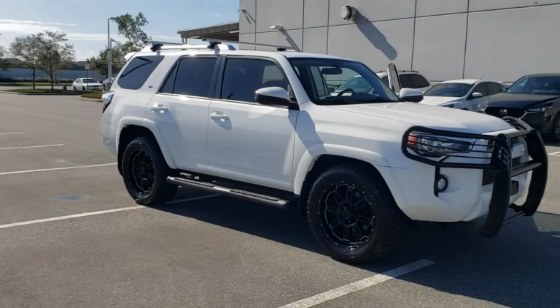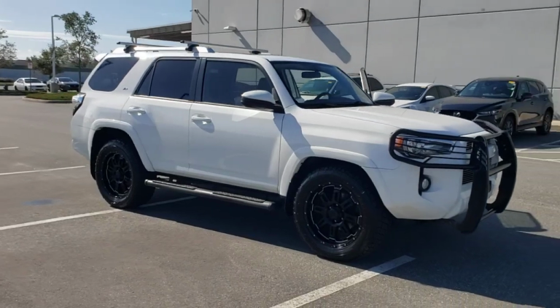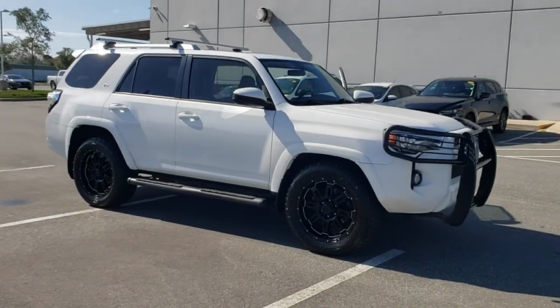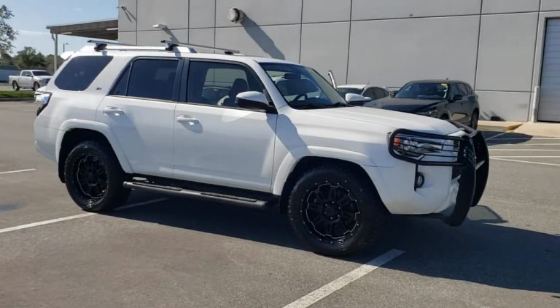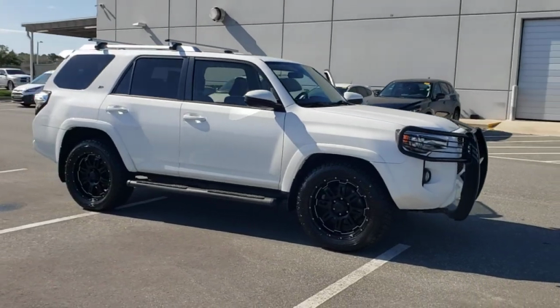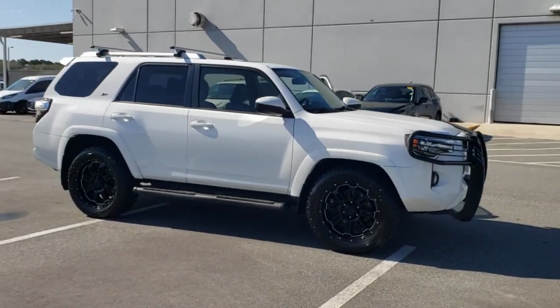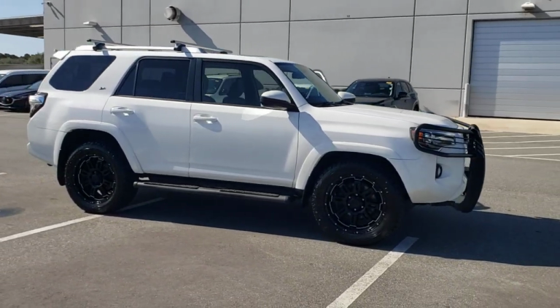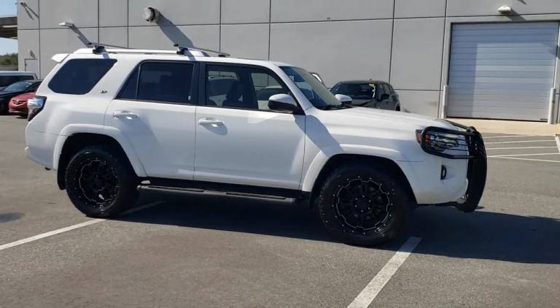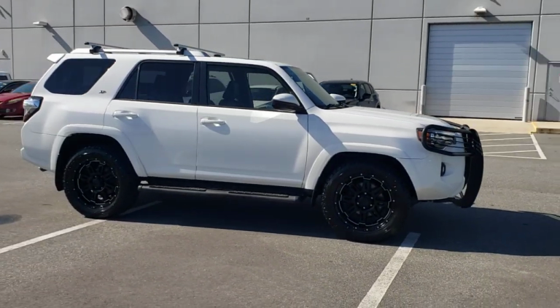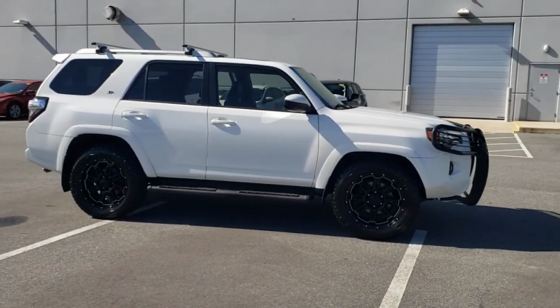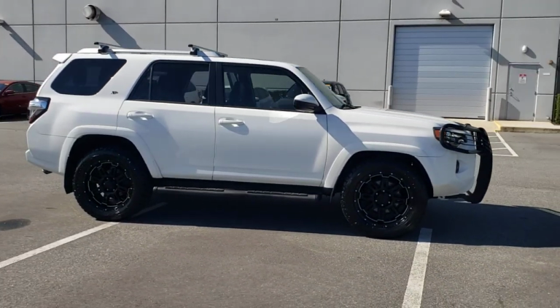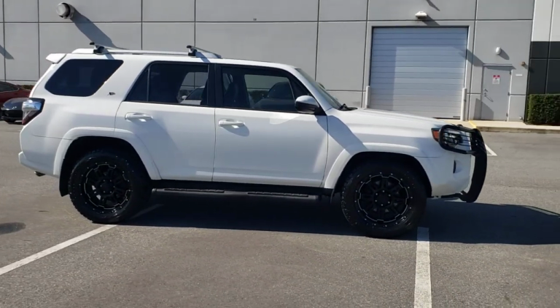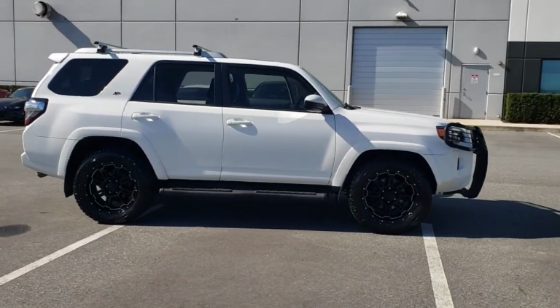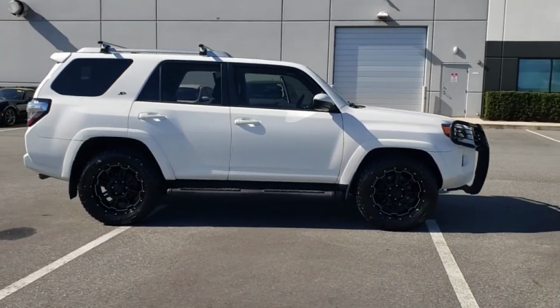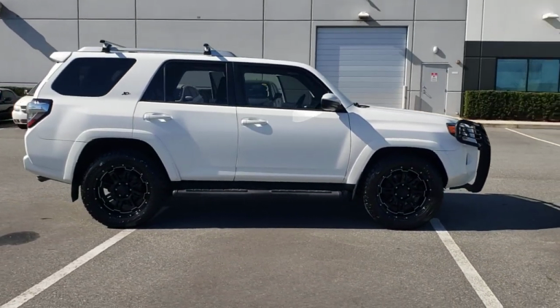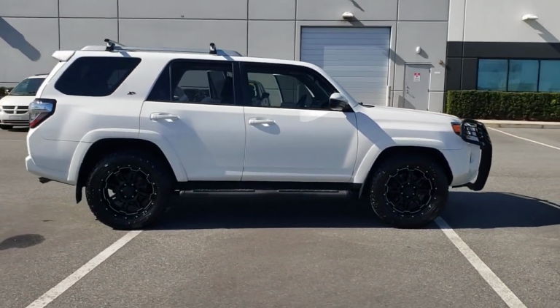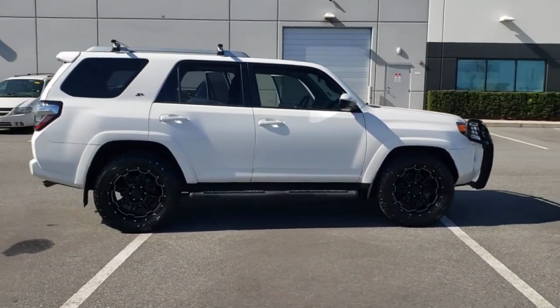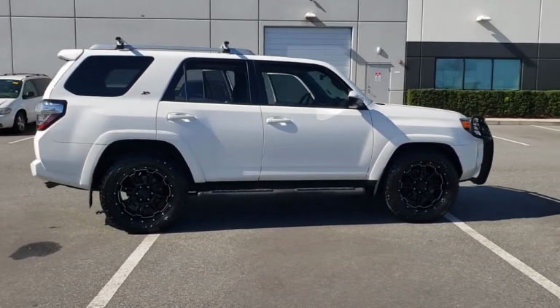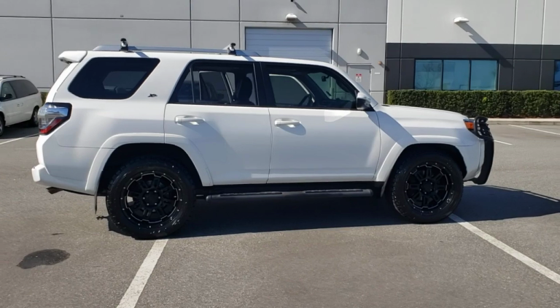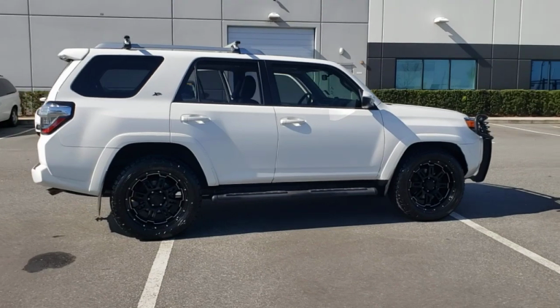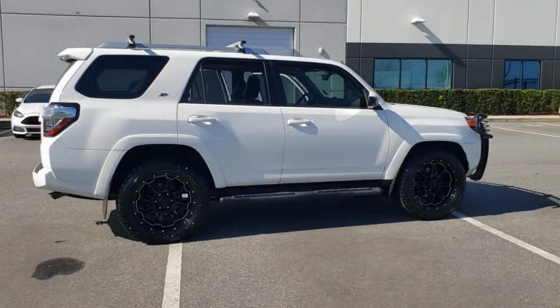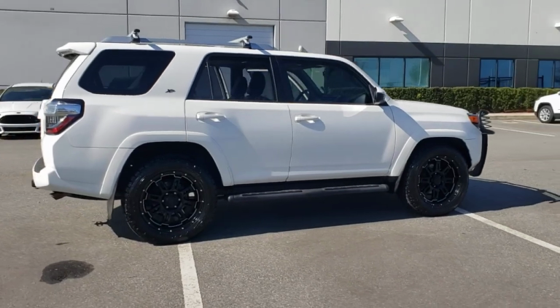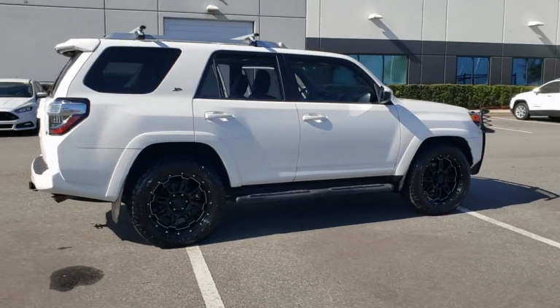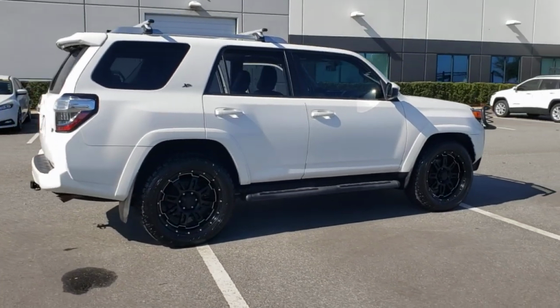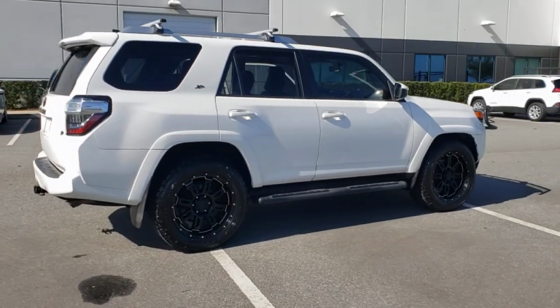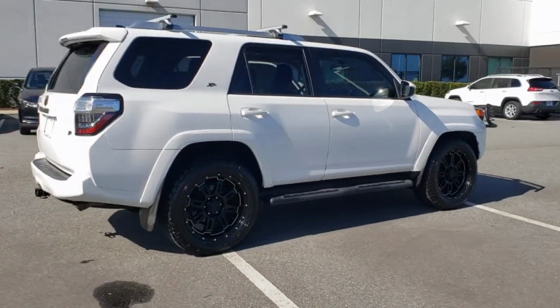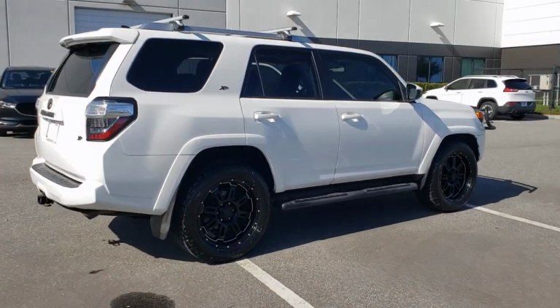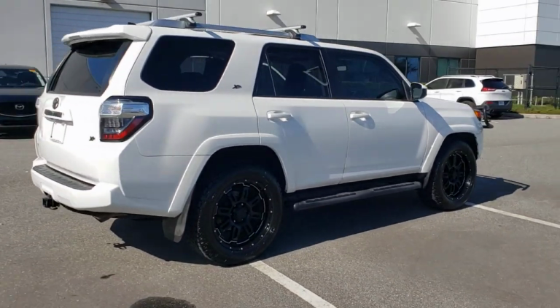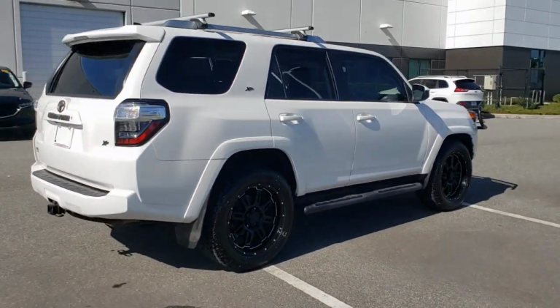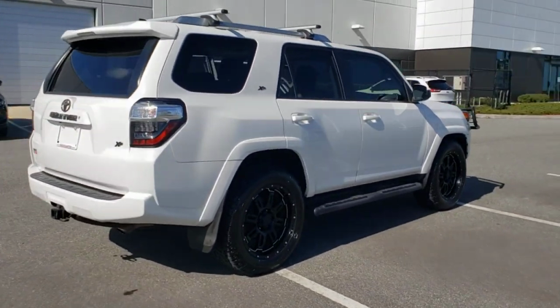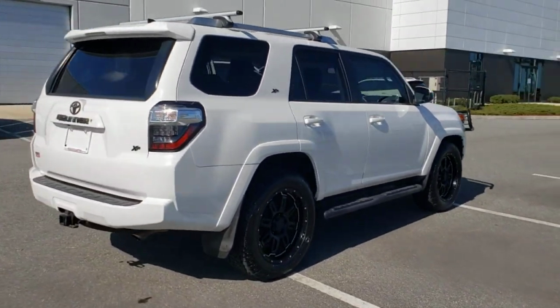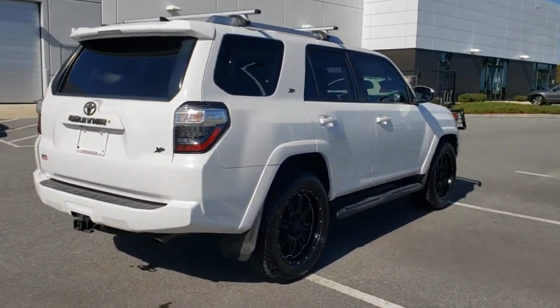Here is a wonderful 2016 Toyota 4Runner. This vehicle still has fewer than 70,000 miles on the clock, so it won't last long.